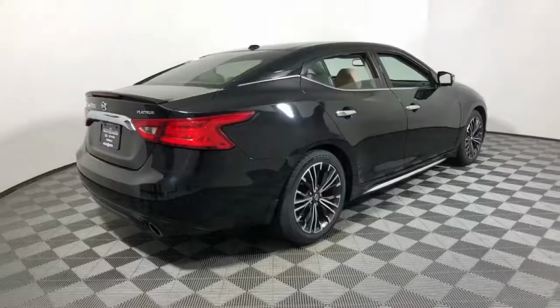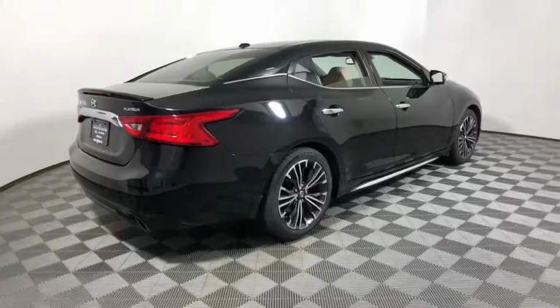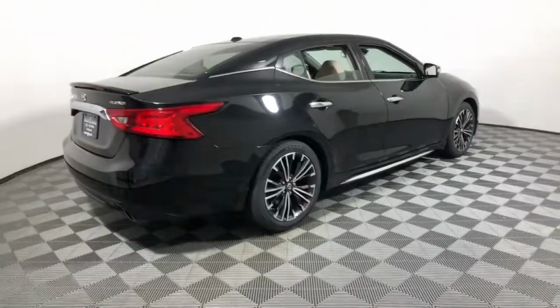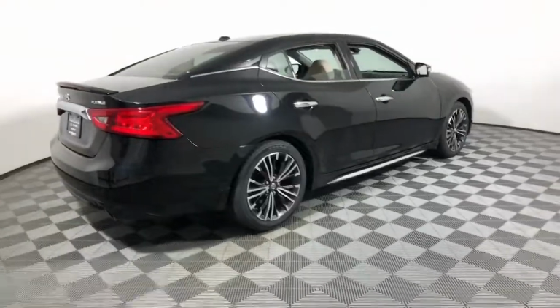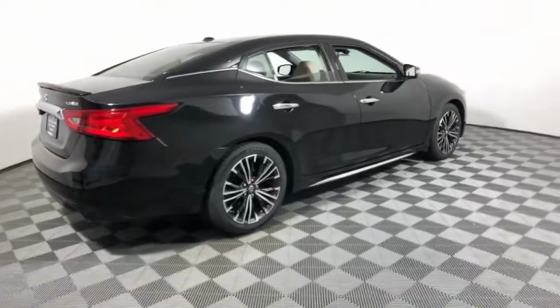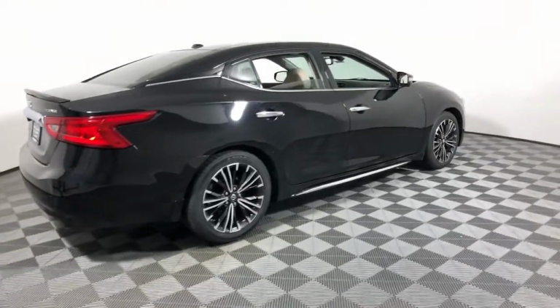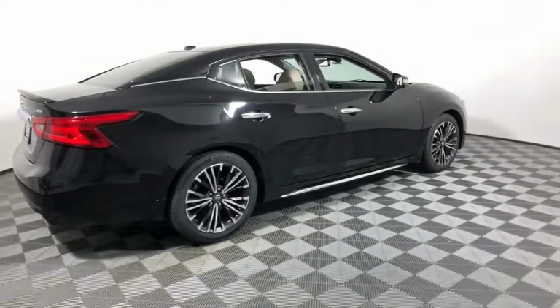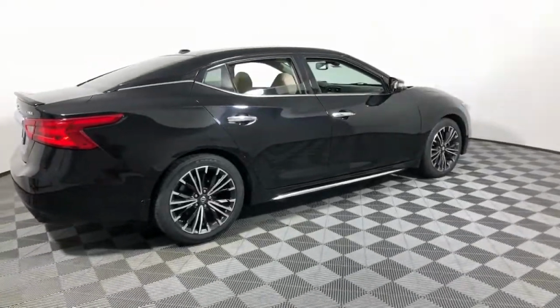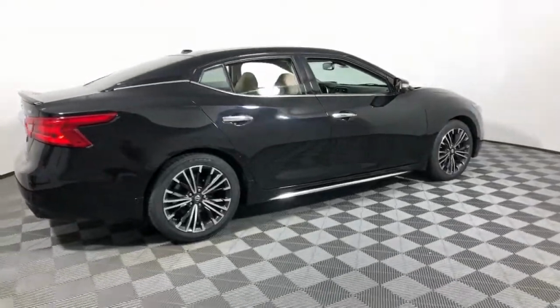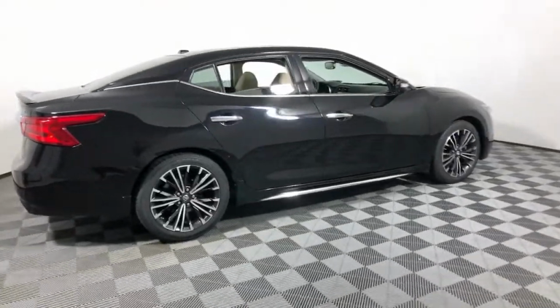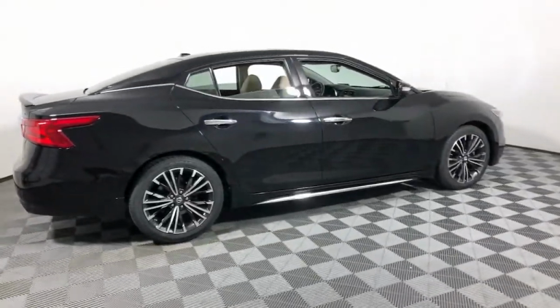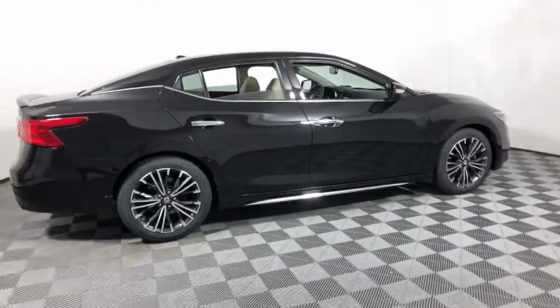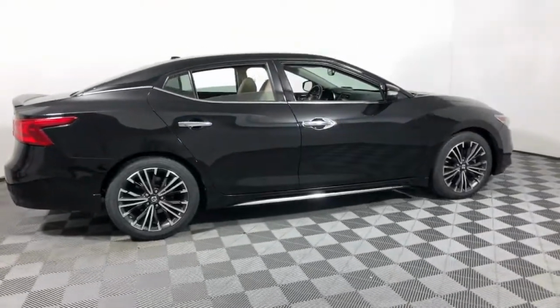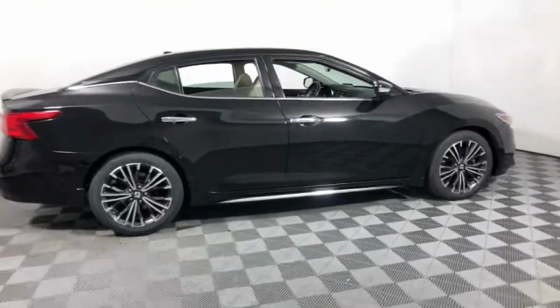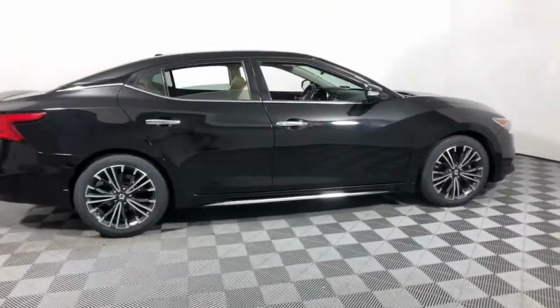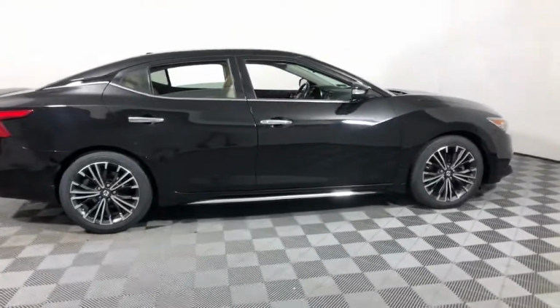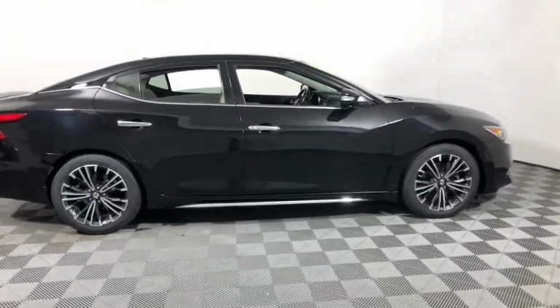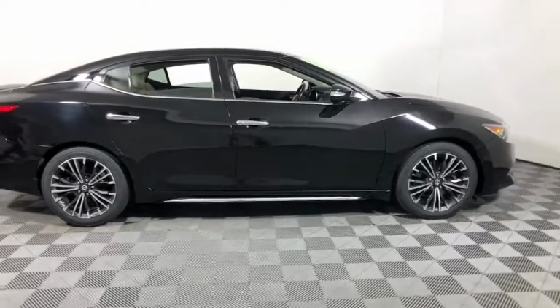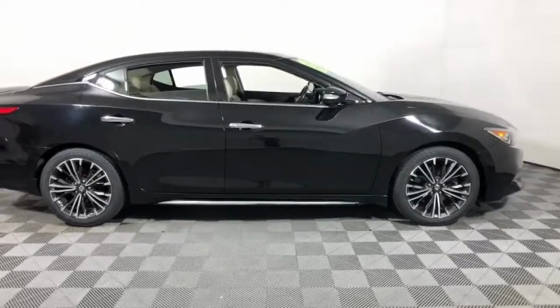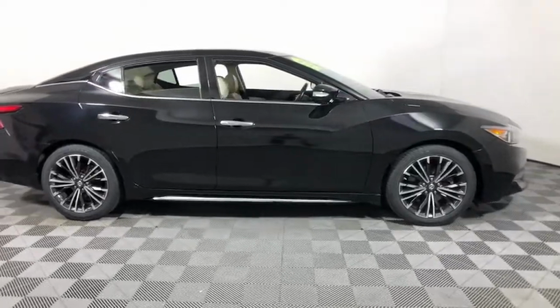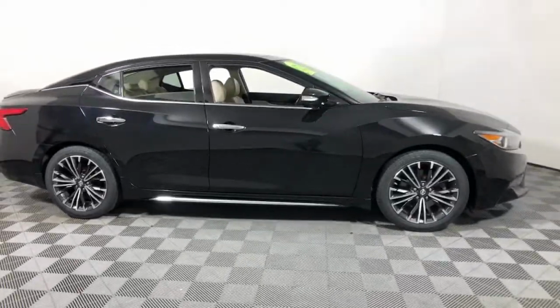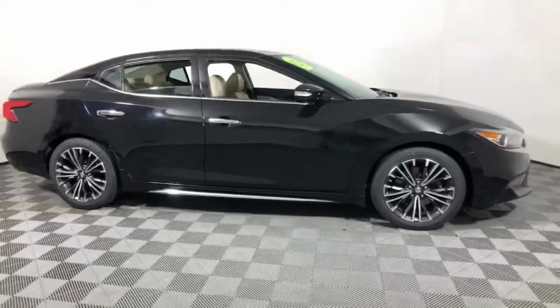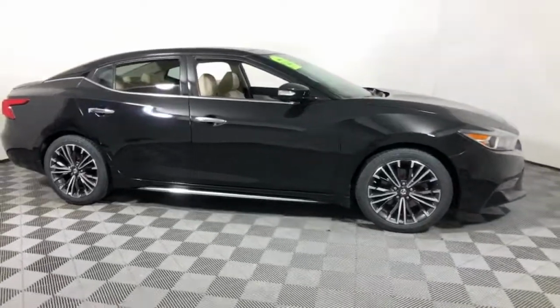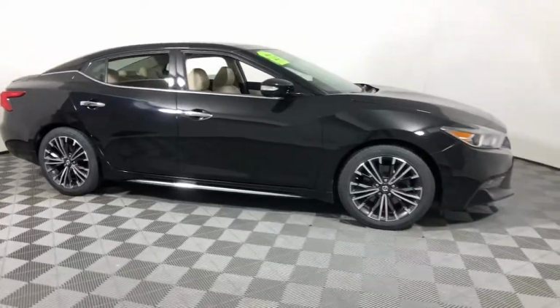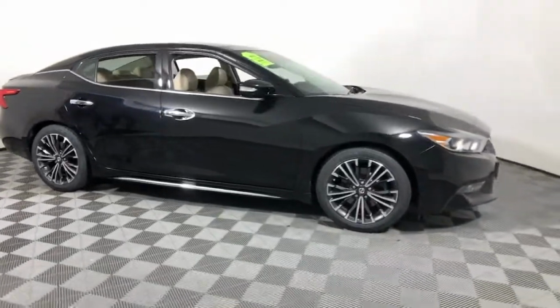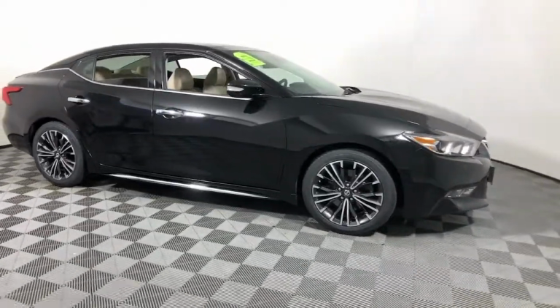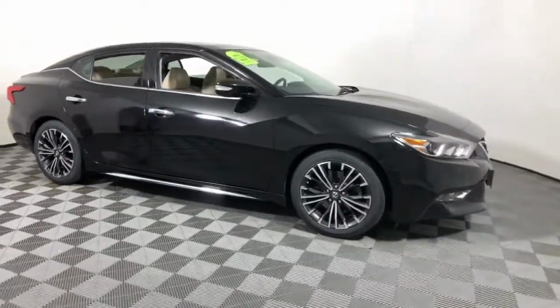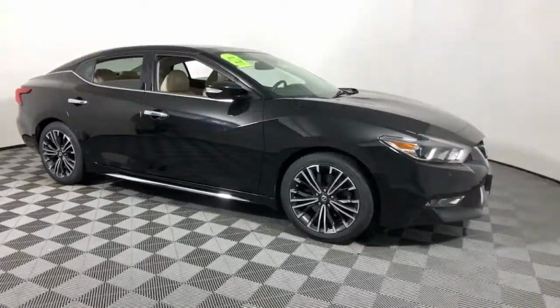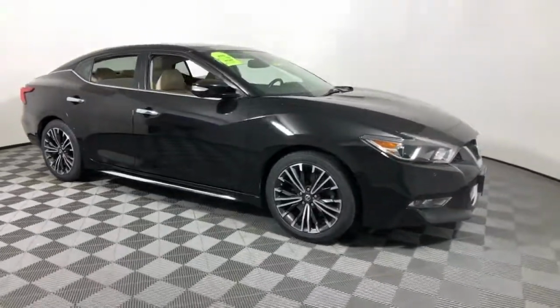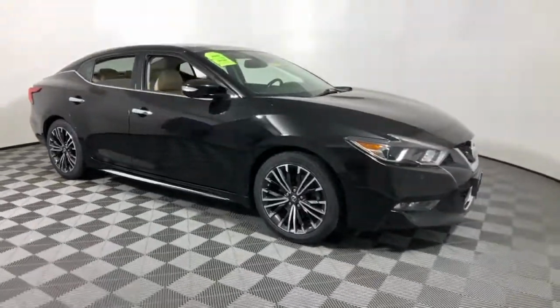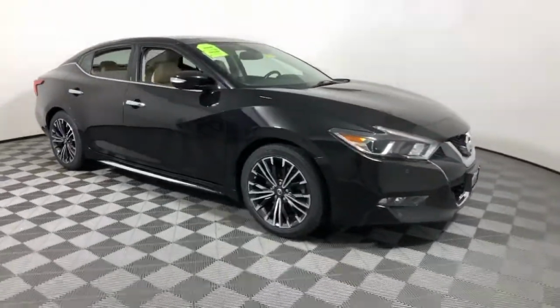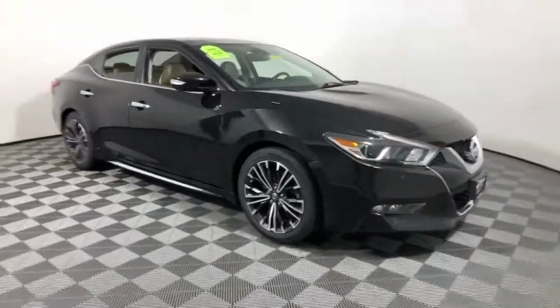Introducing the 2017 Nissan Maxima. This vehicle is an outstanding buy, with fewer than 120,000 miles on the odometer.